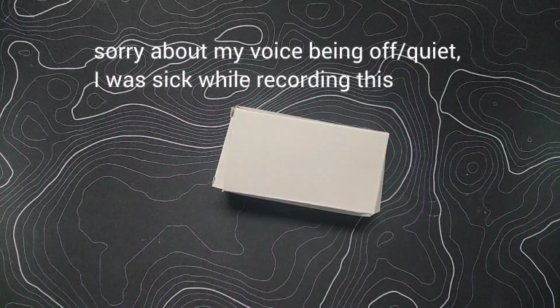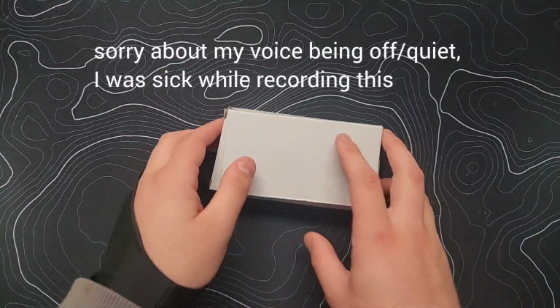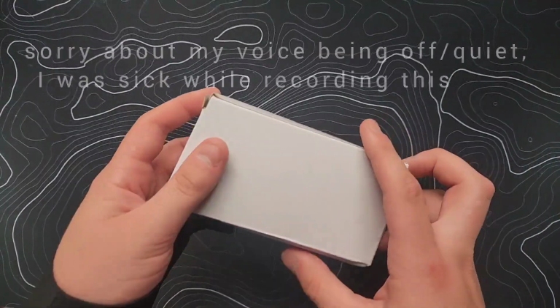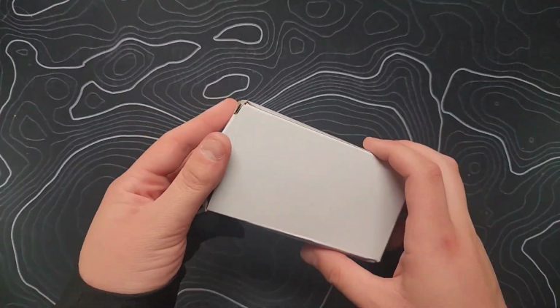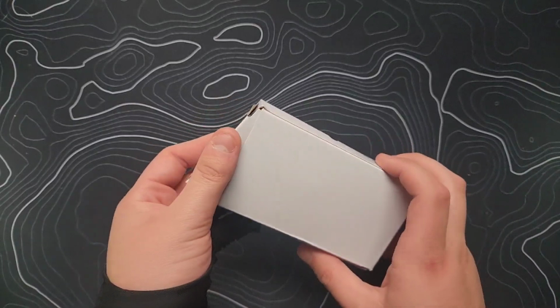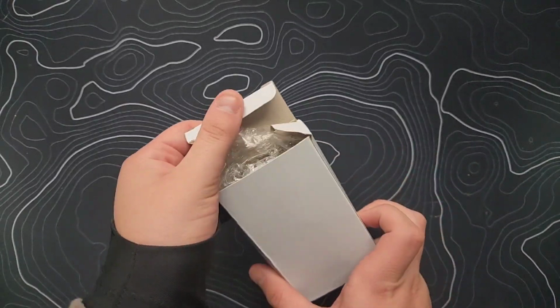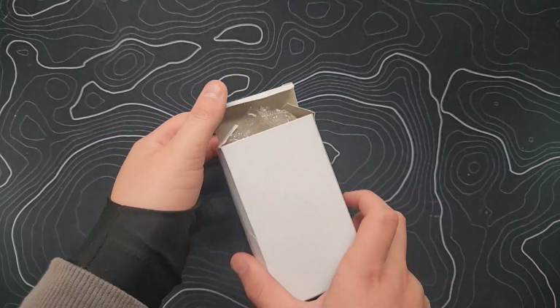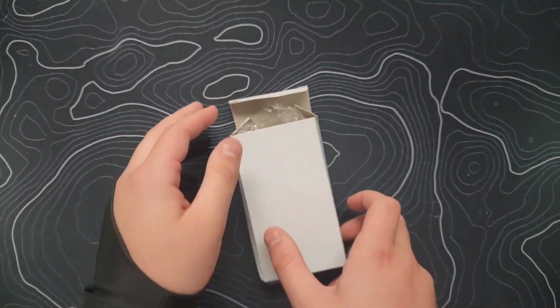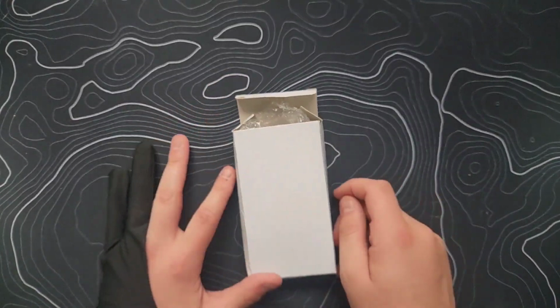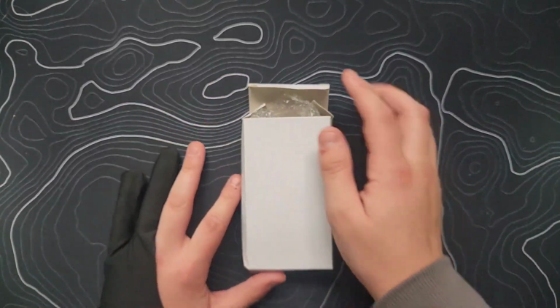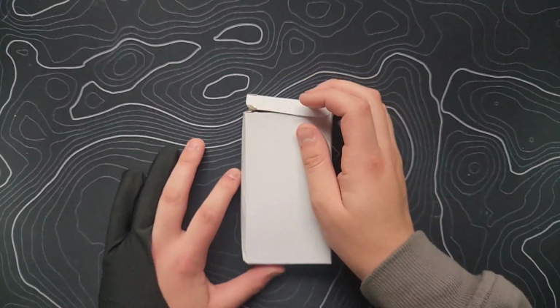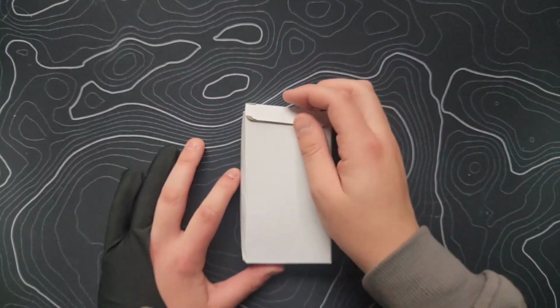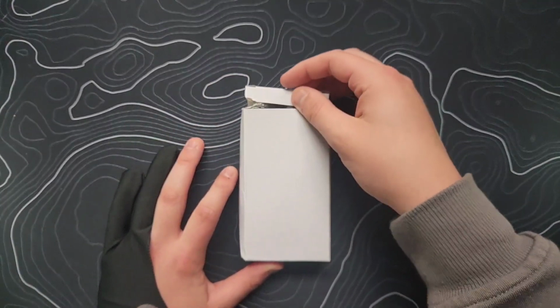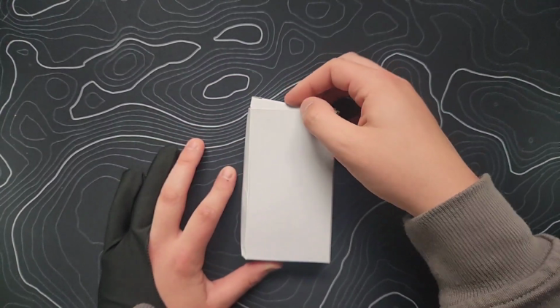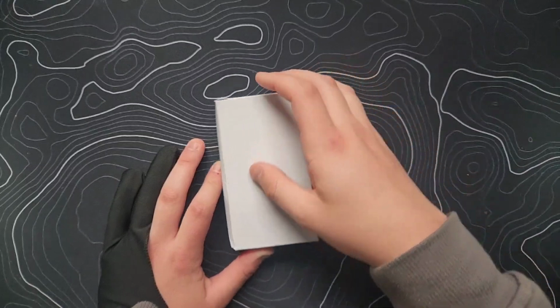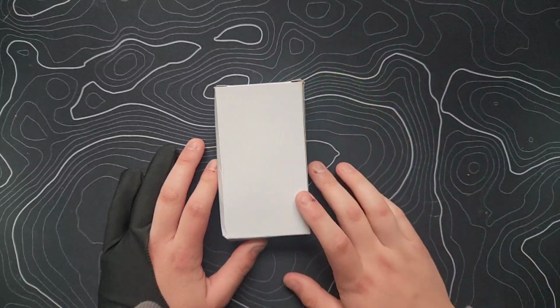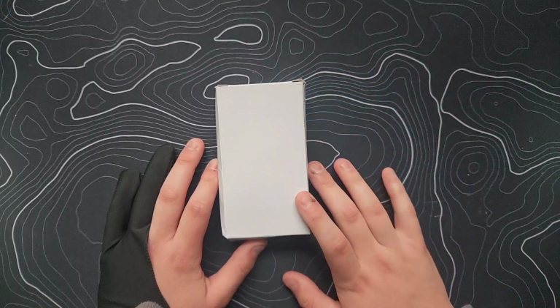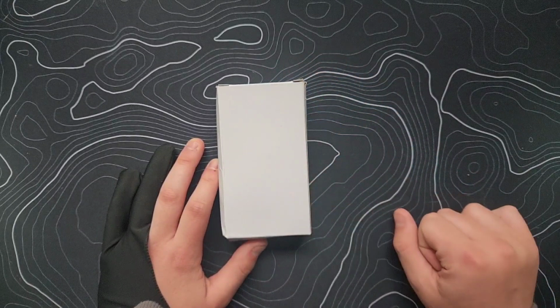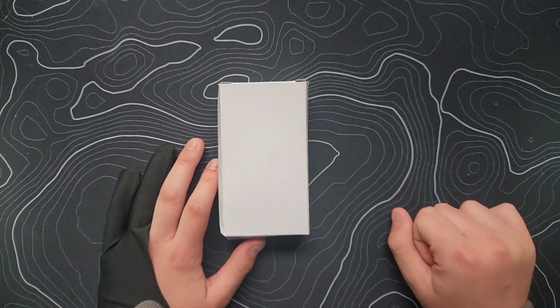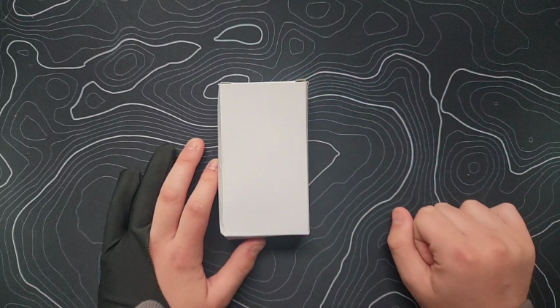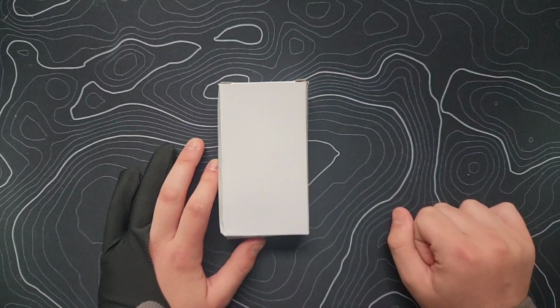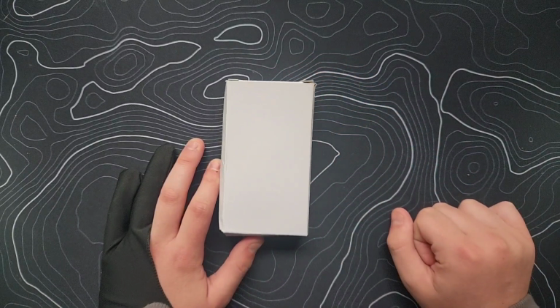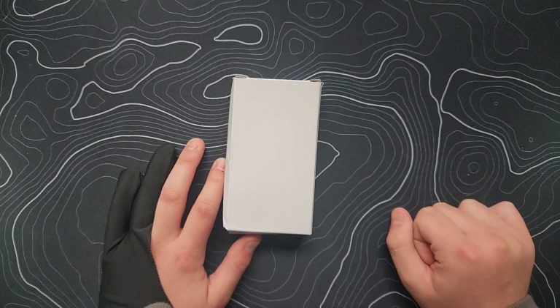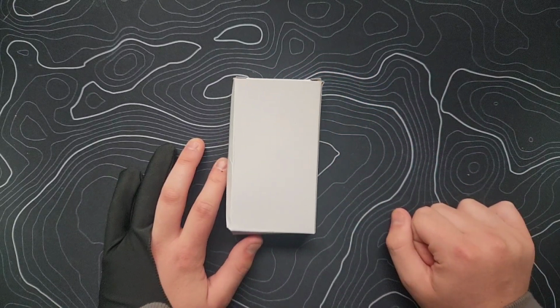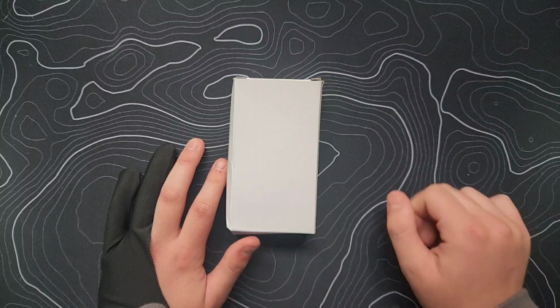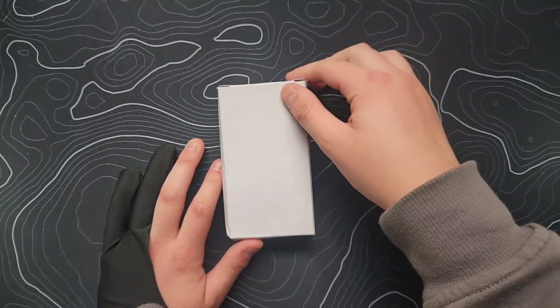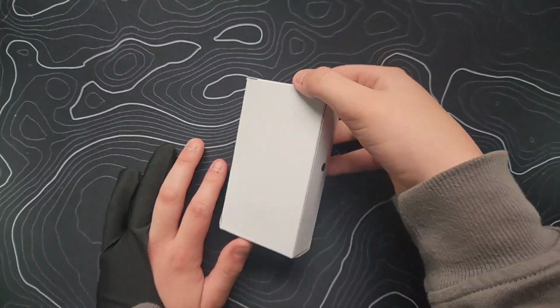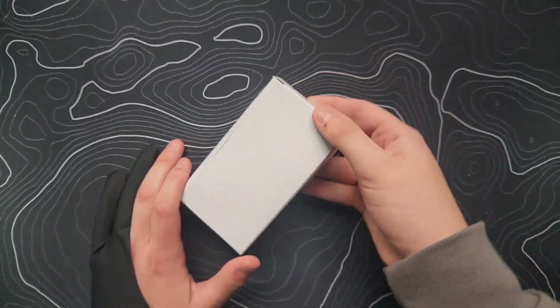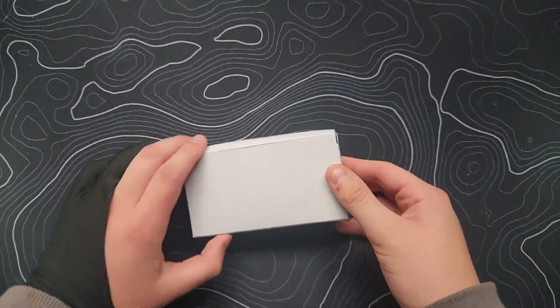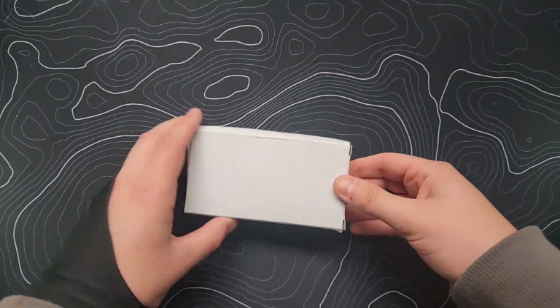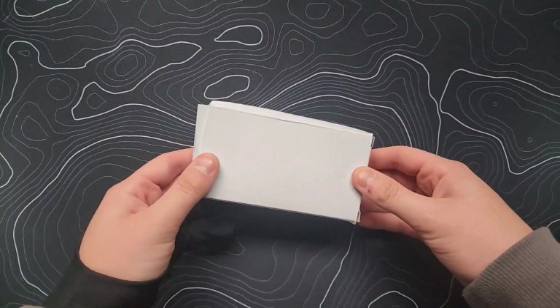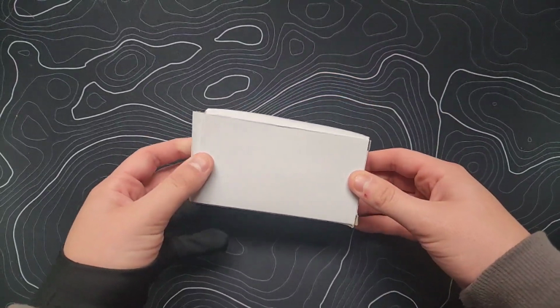So I have something that came in the mail. It took a little while for this to arrive. You guys might remember a certain mouse pad — I may have done something similar. Let's just open this thing up.